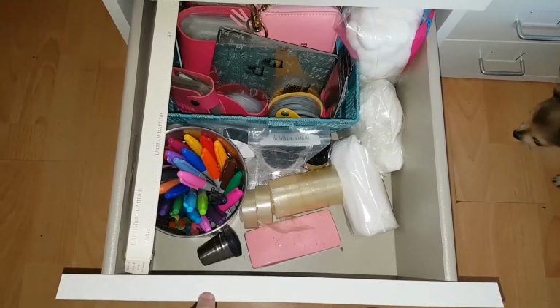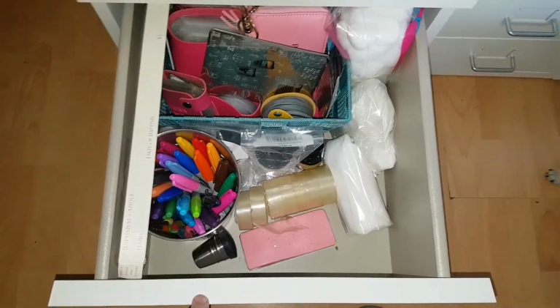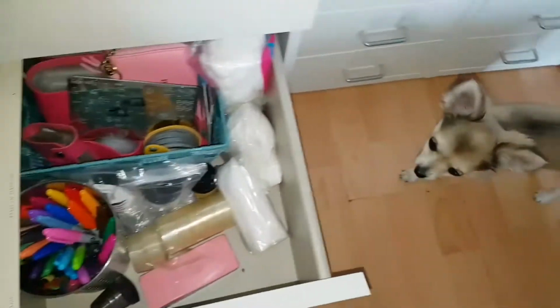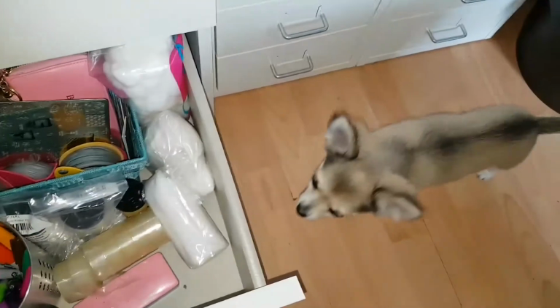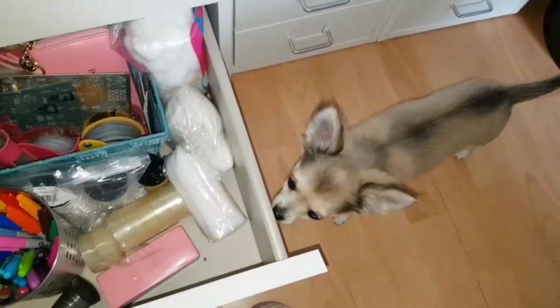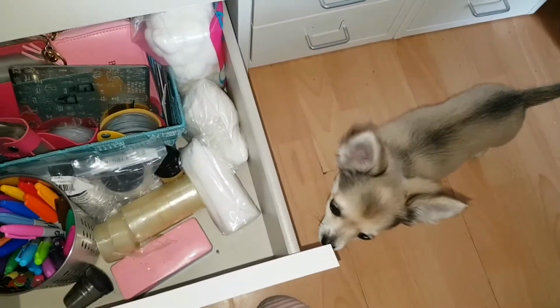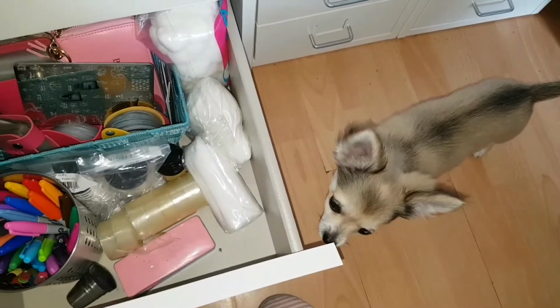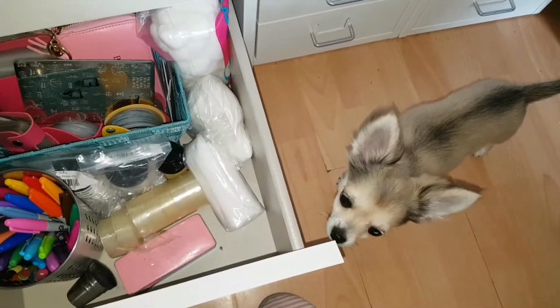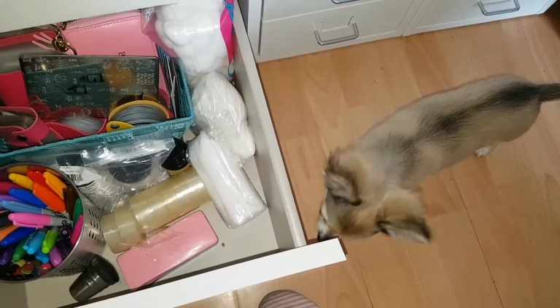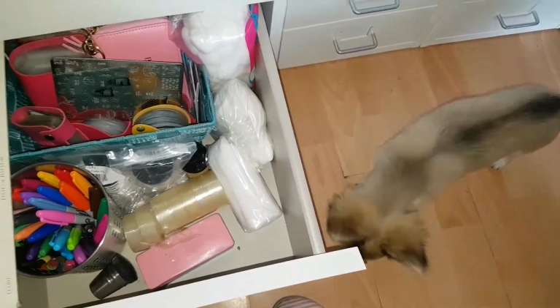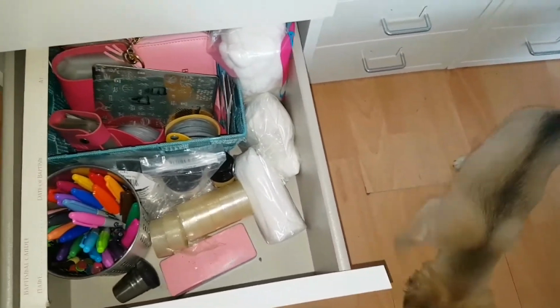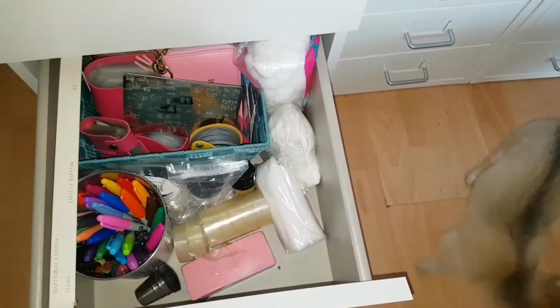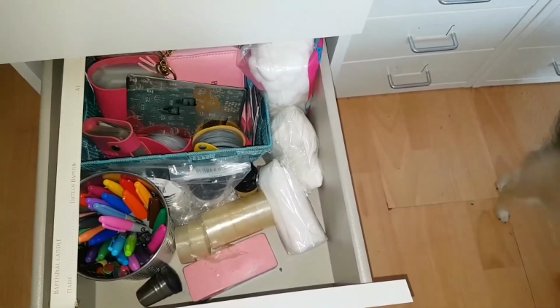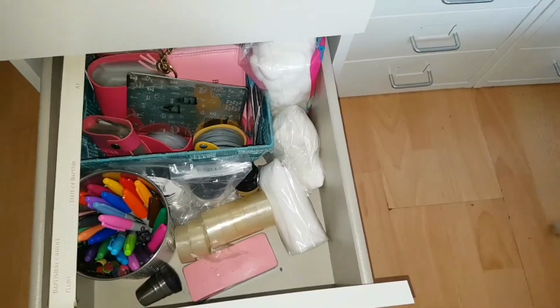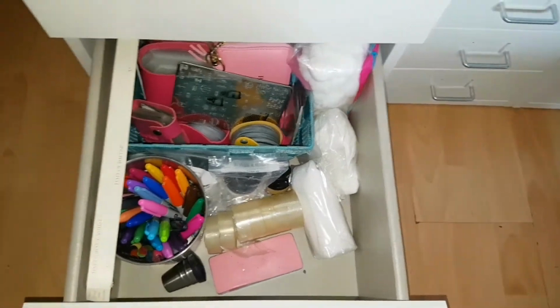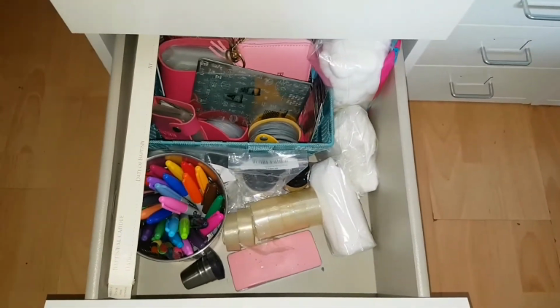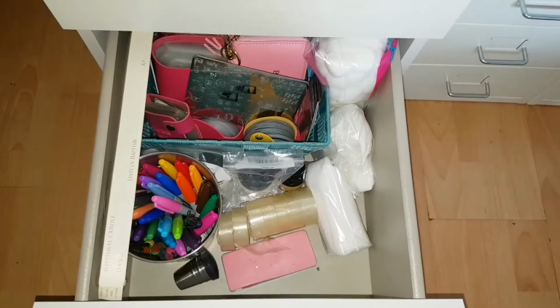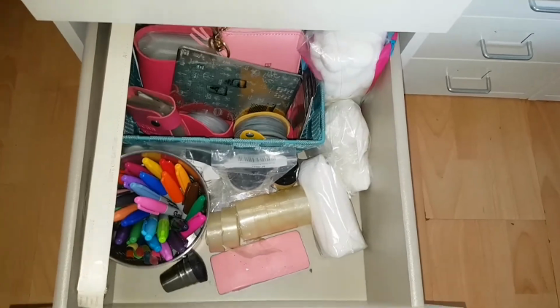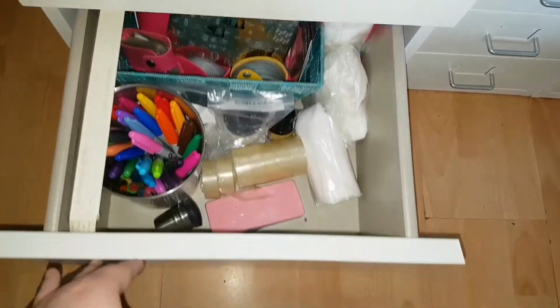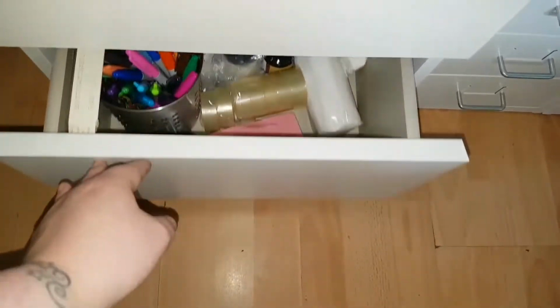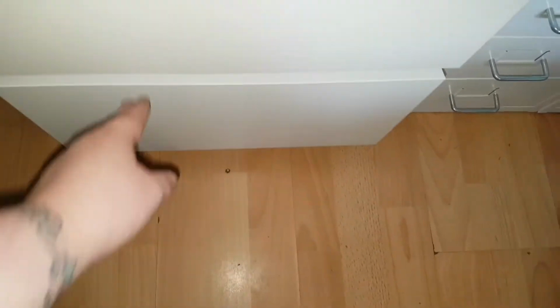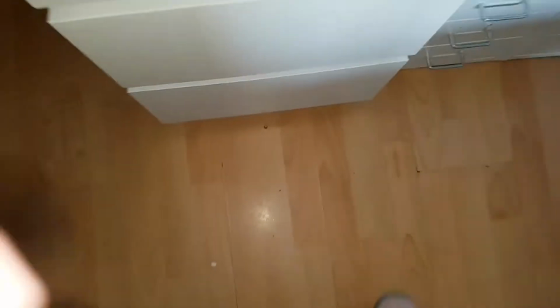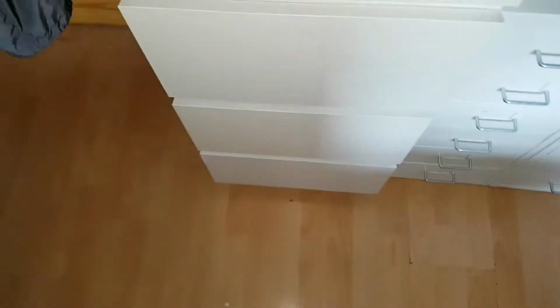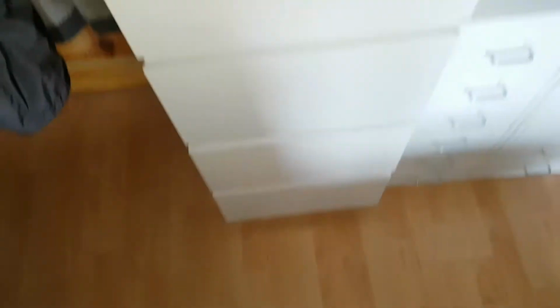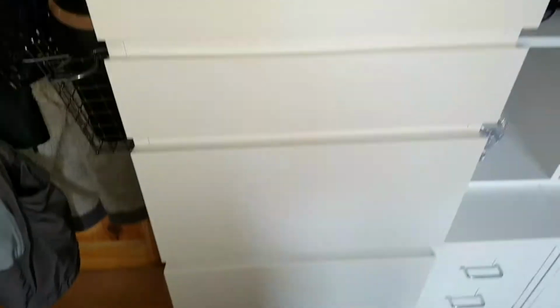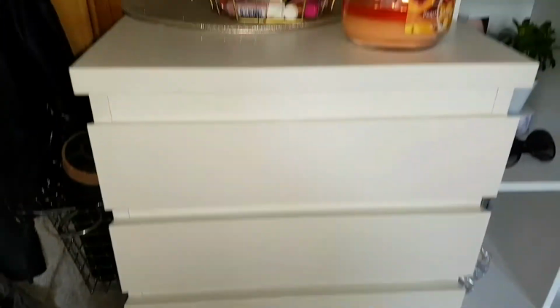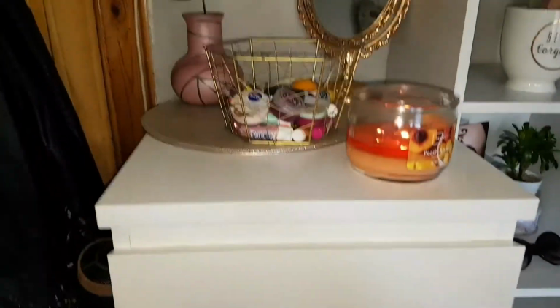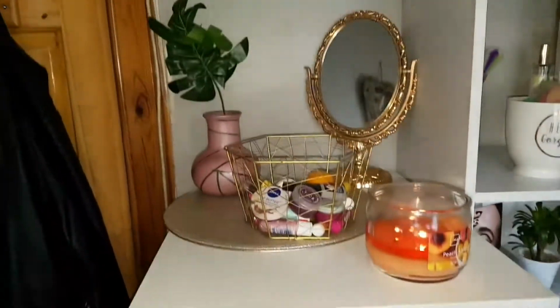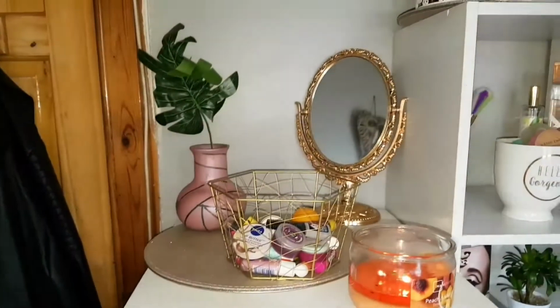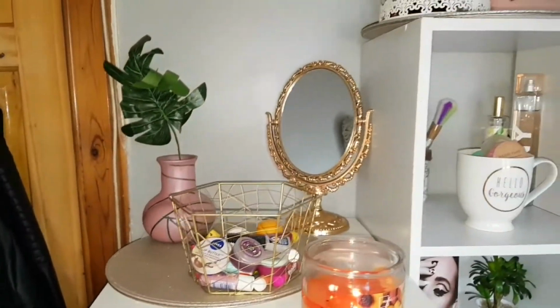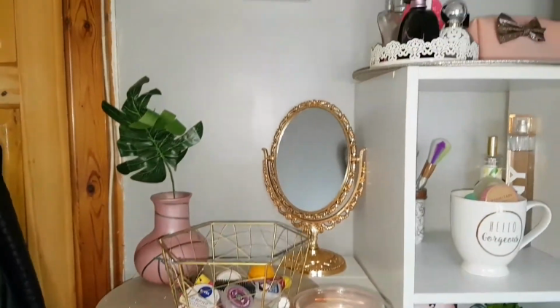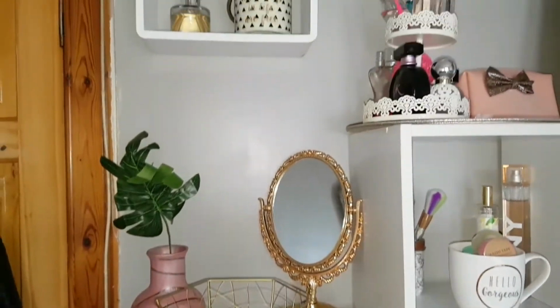And in the last drawer there are extra cotton pads and that kind of thing. One of the silver pots — the same as my brush holder — just holds all my Sharpies.